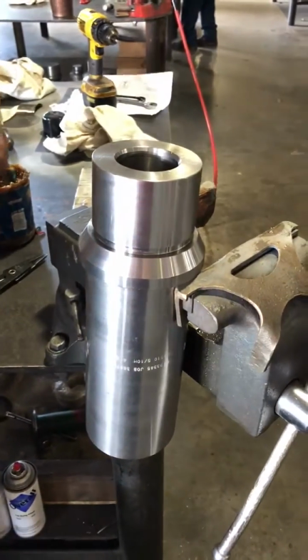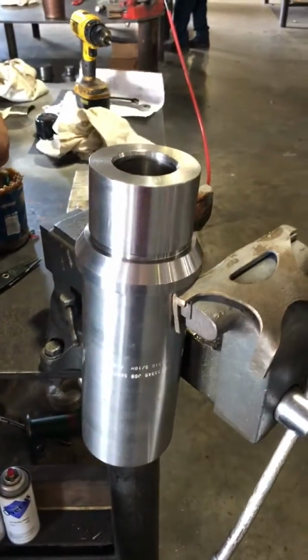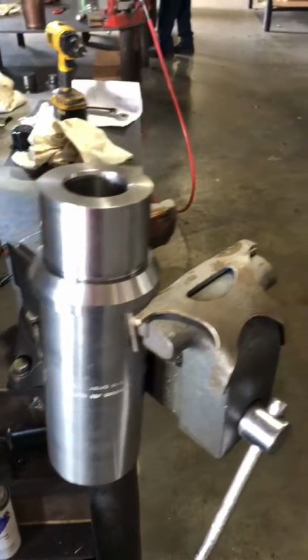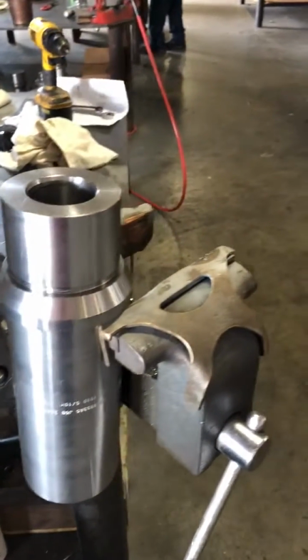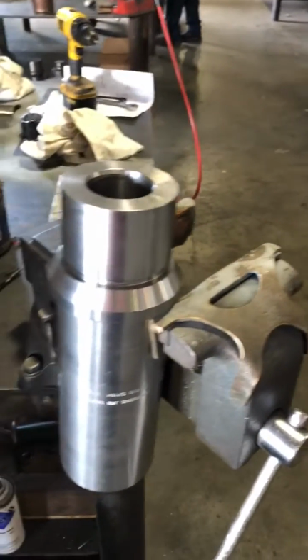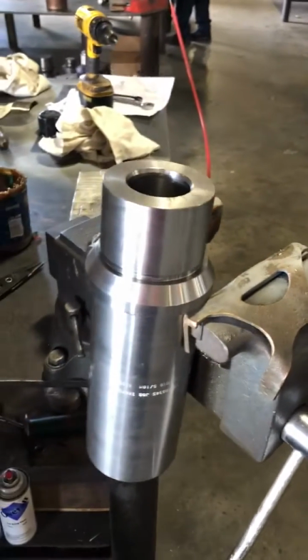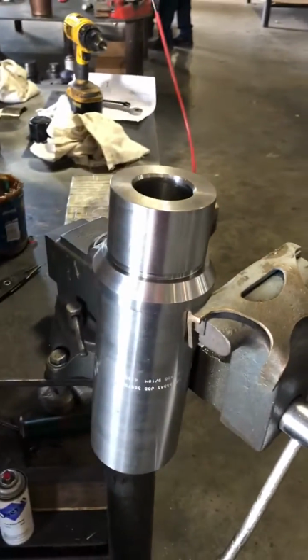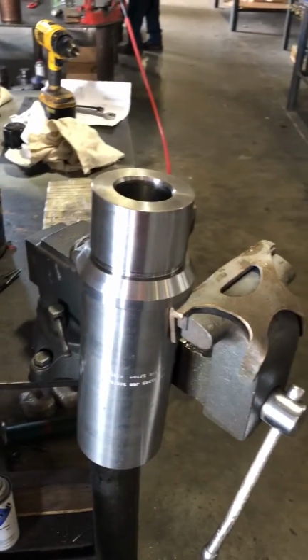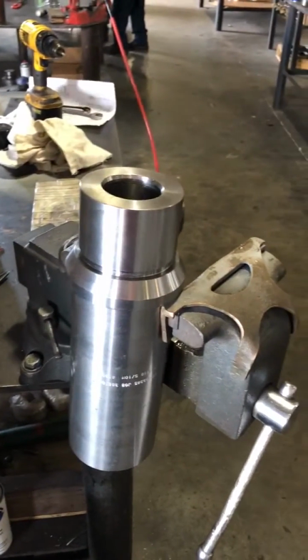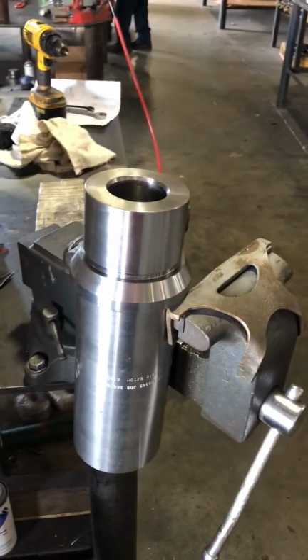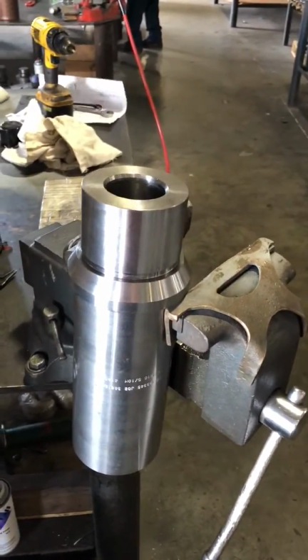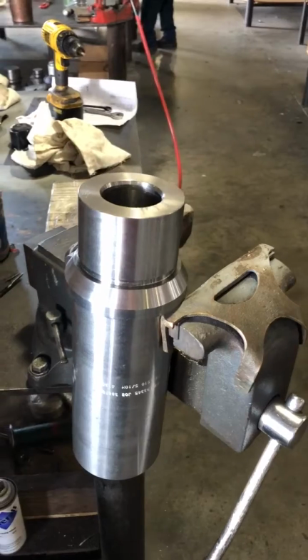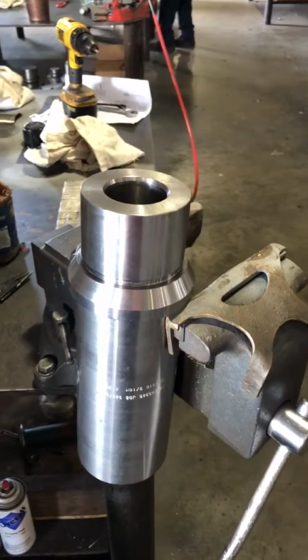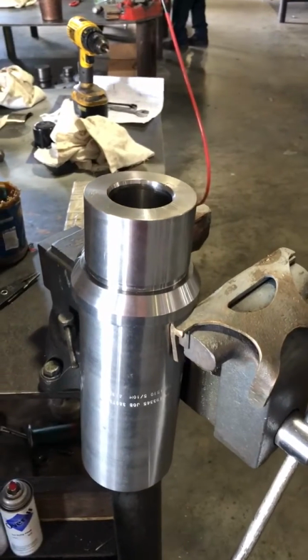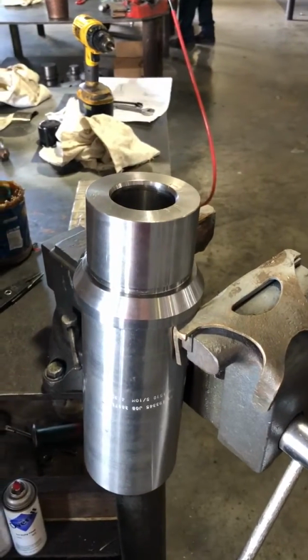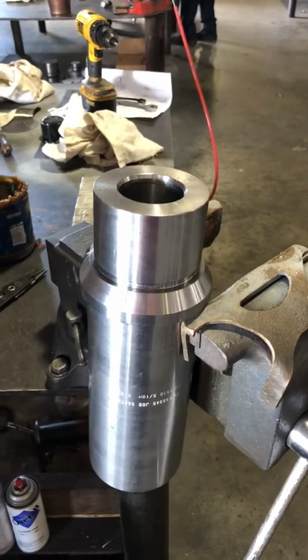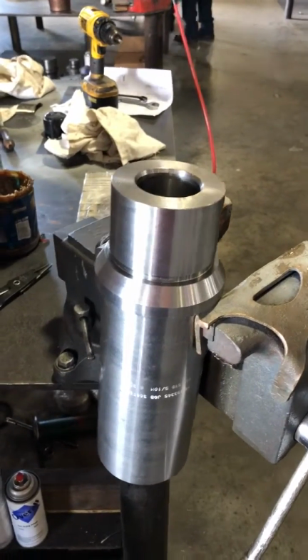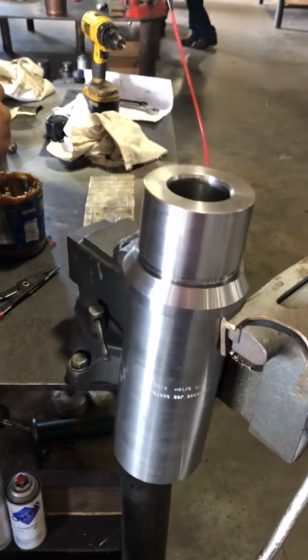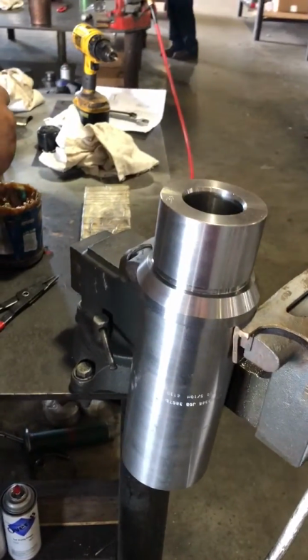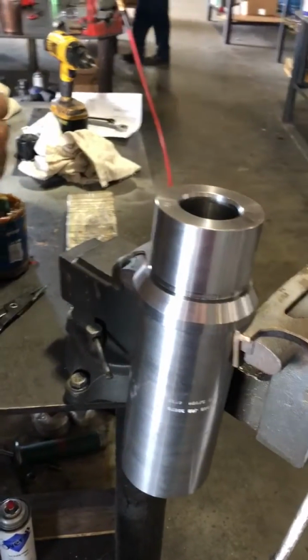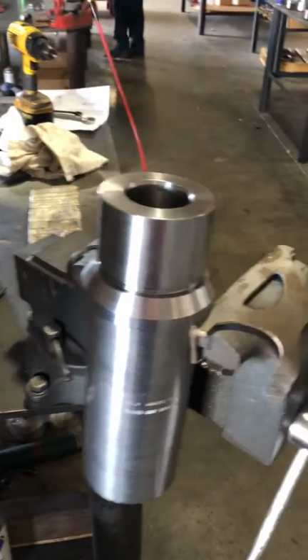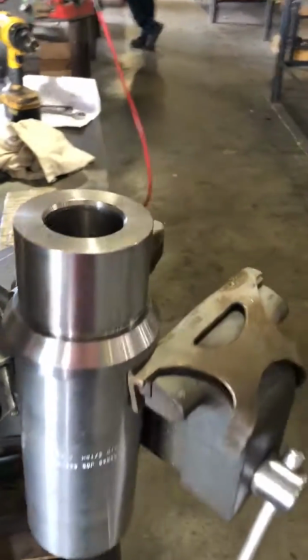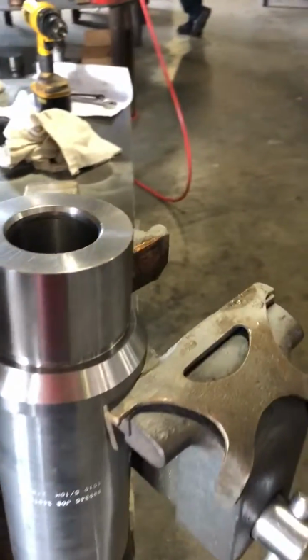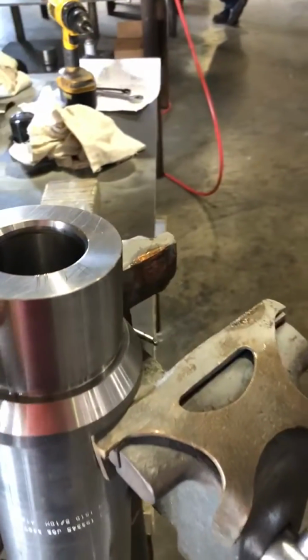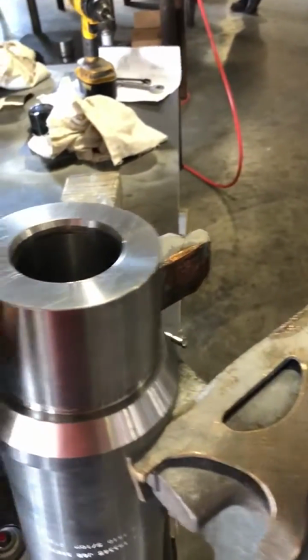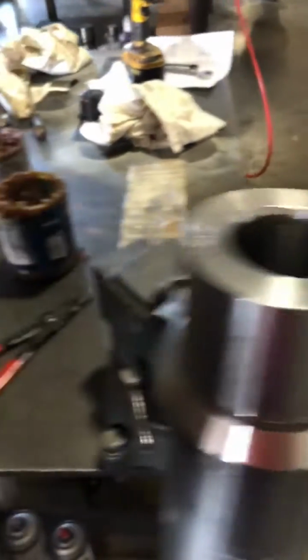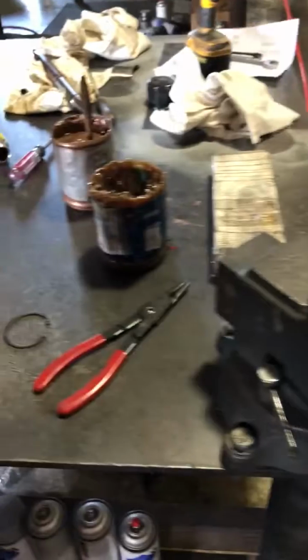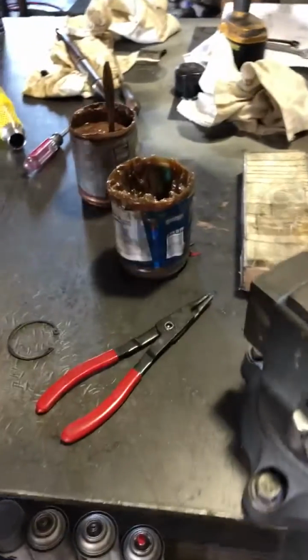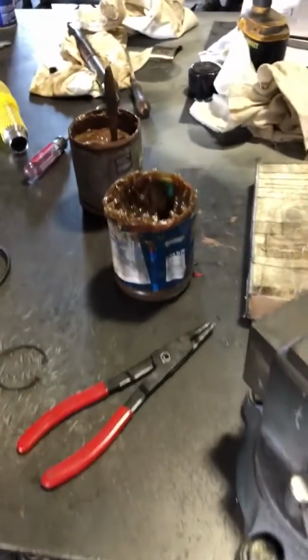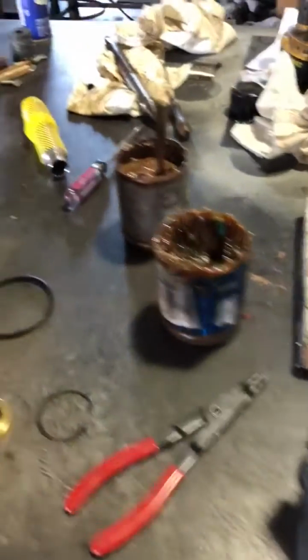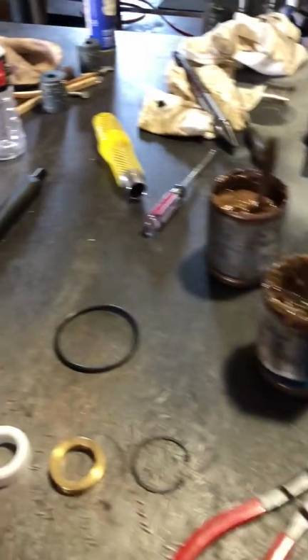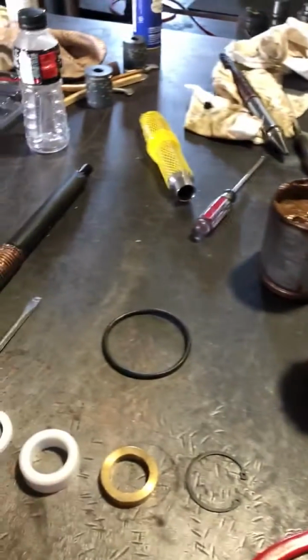This is going to be the assembly process of a Cameron H2 3-inch nominal 2-inch max bonnet. You've got your part number 1510, Houston Wolfill bonnet. Over here will be all the parts to build it.